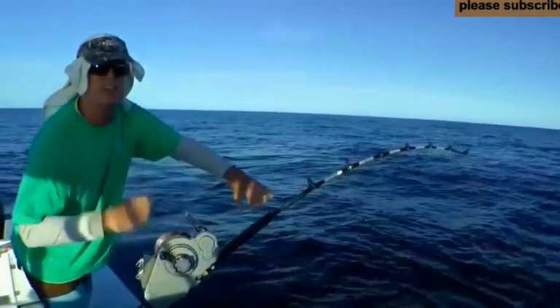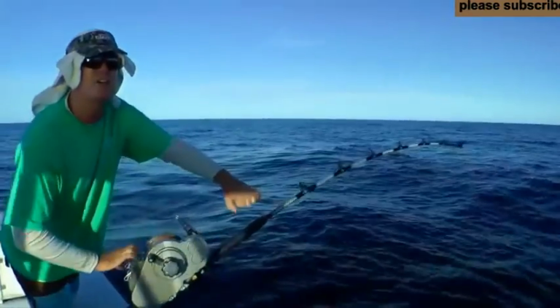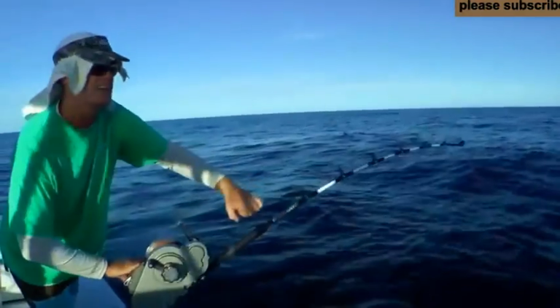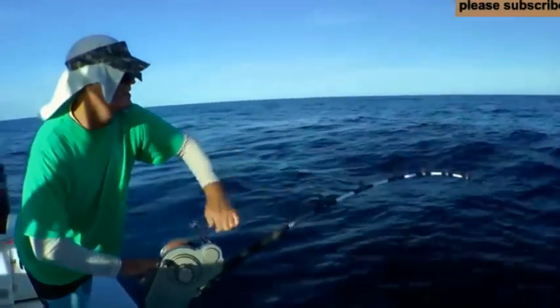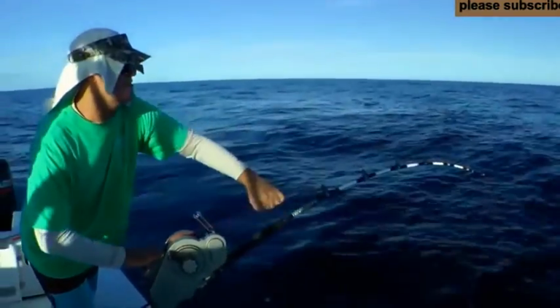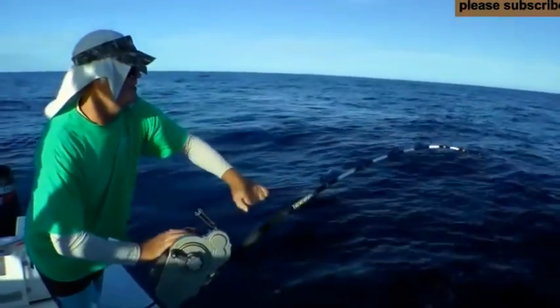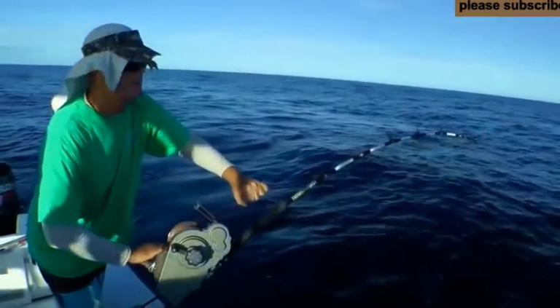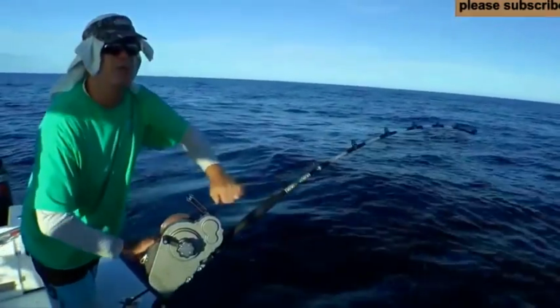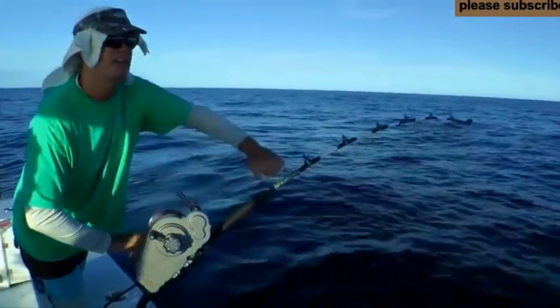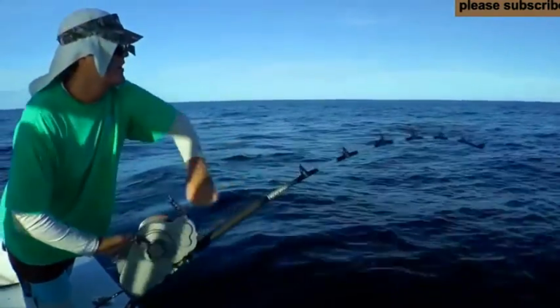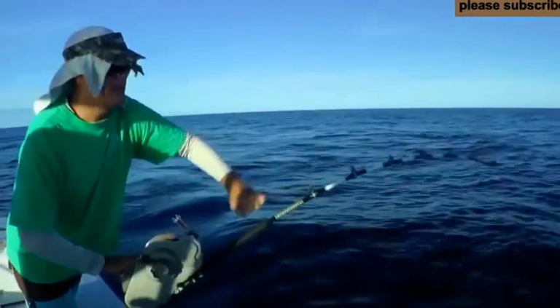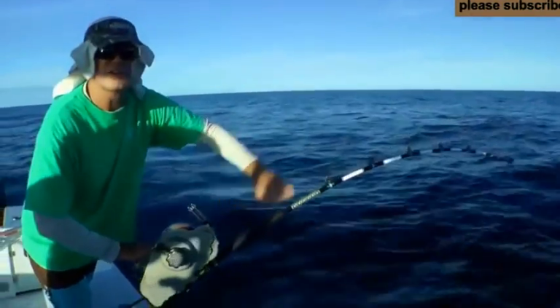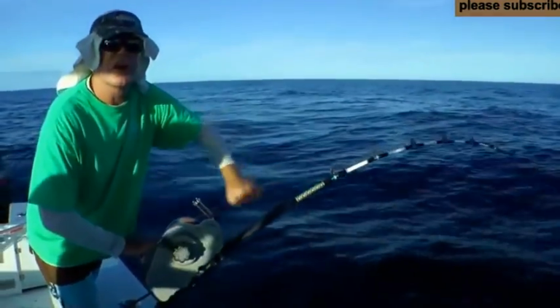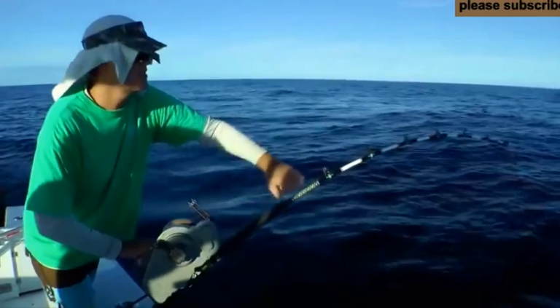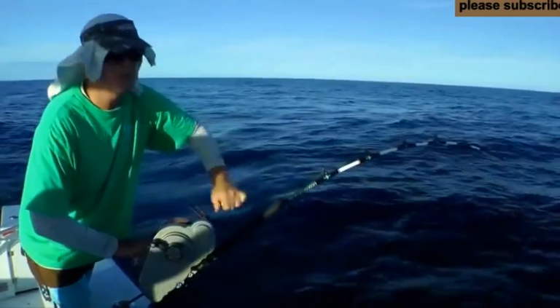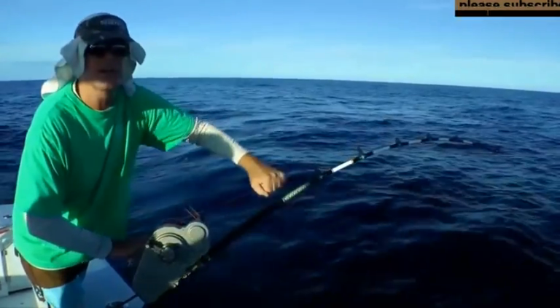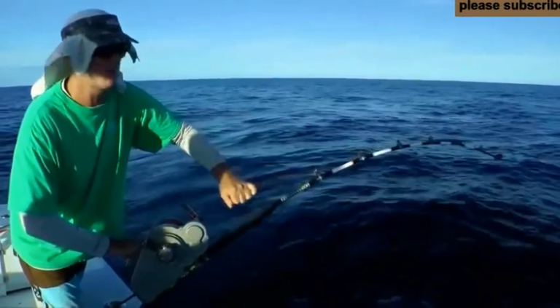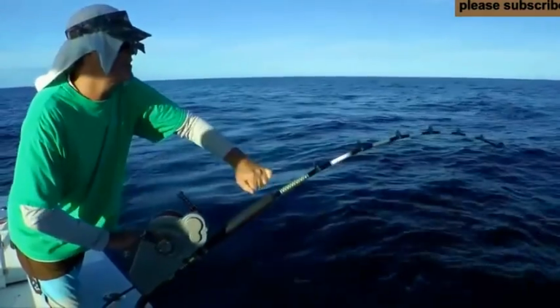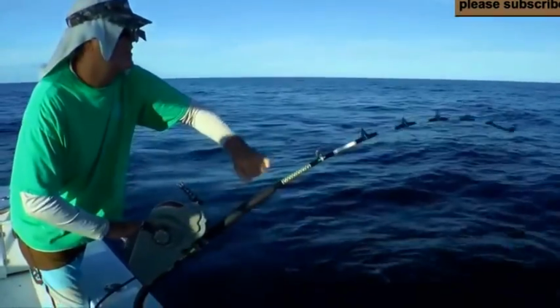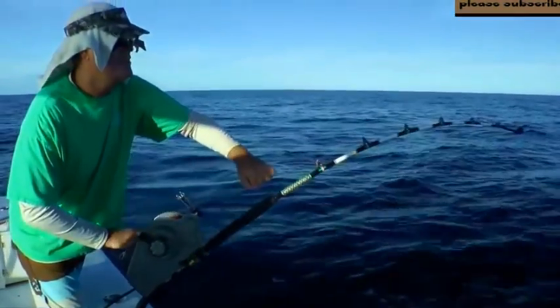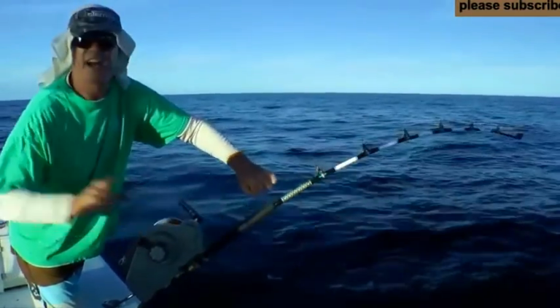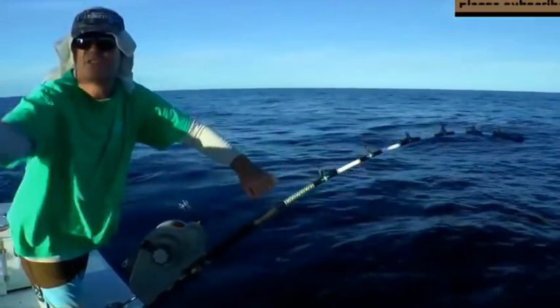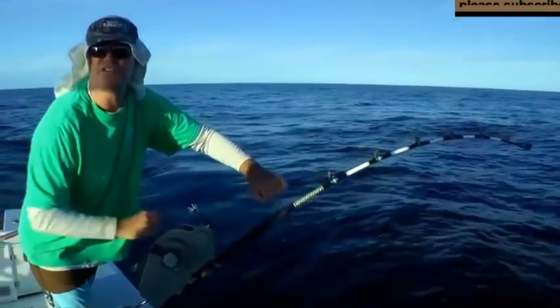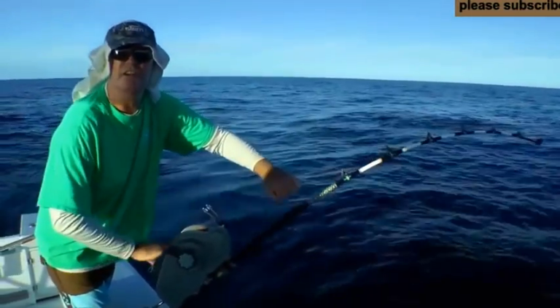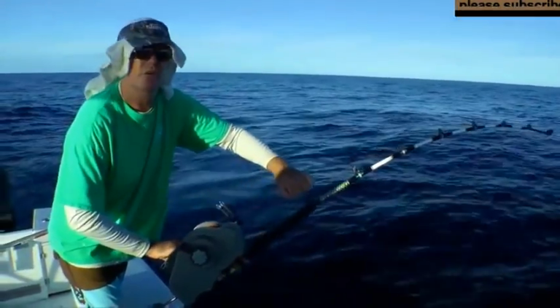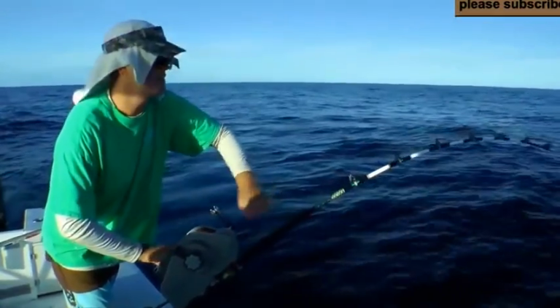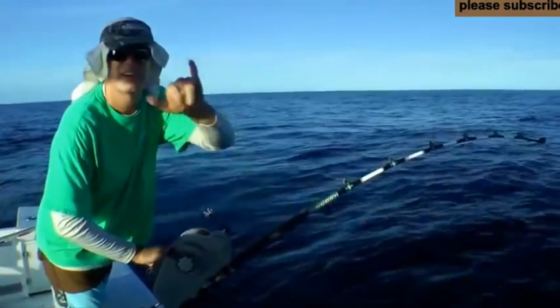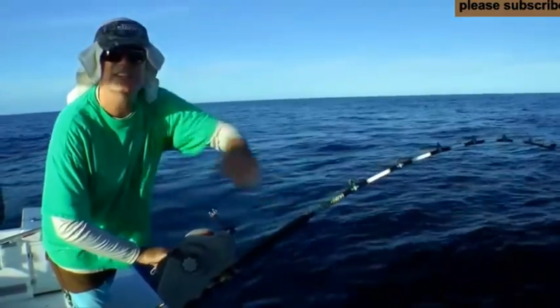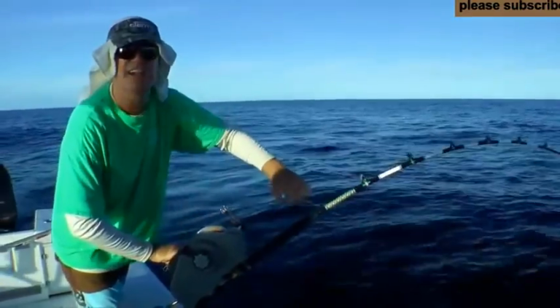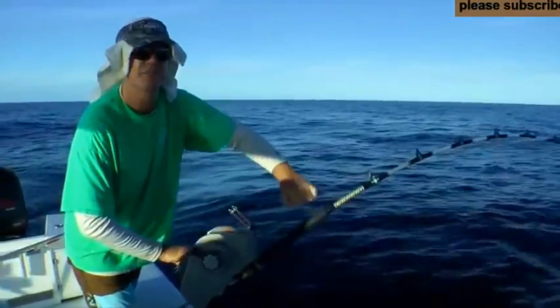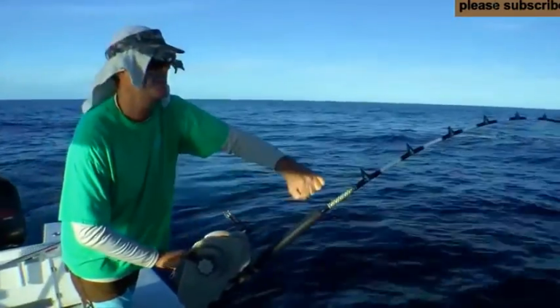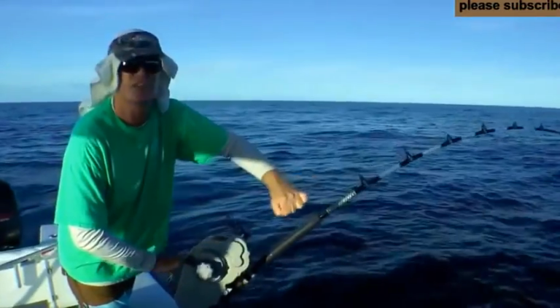Teach you how to do it. If you guys need some help, if you got any questions, call us. Go to In The Spread, check it out. Two engines in gear, go forward. Let's get tight, see if we can't catch this reel.